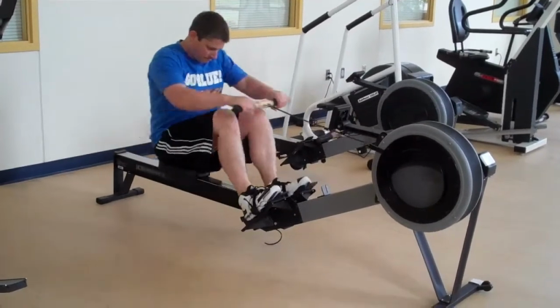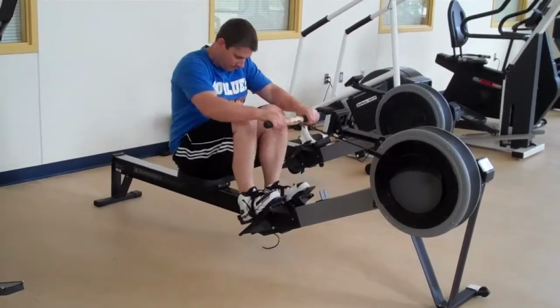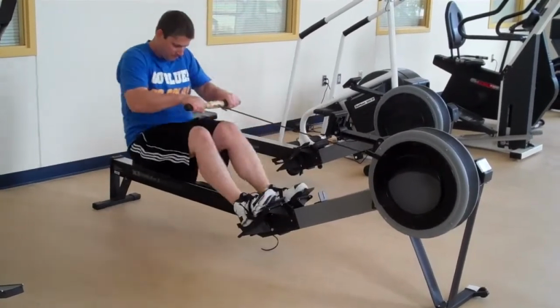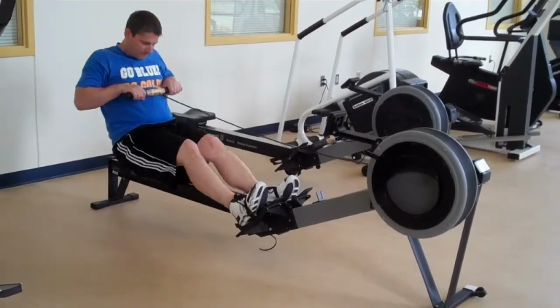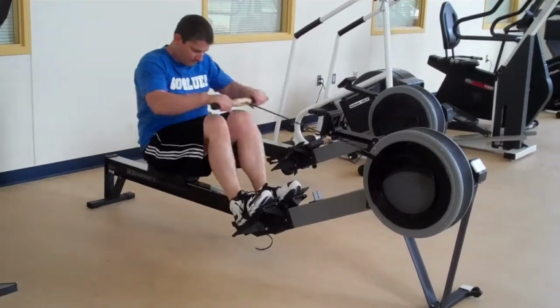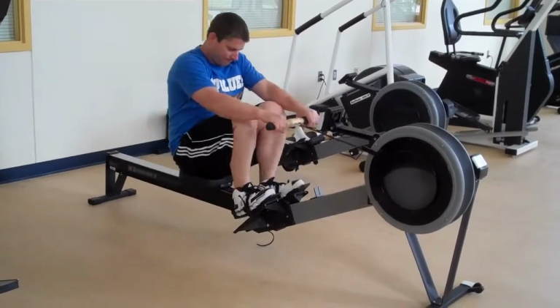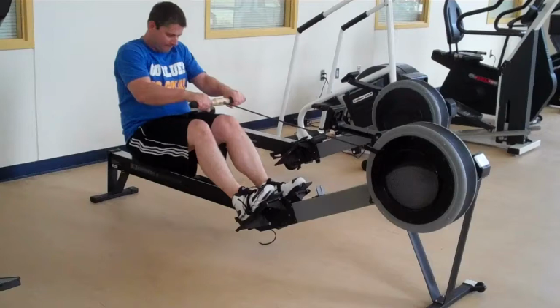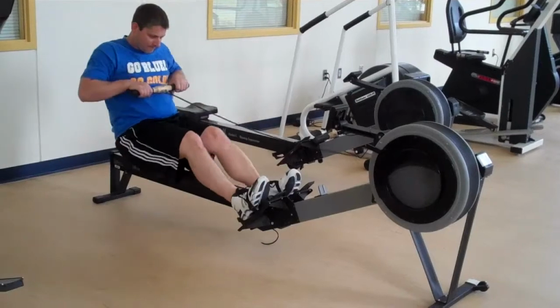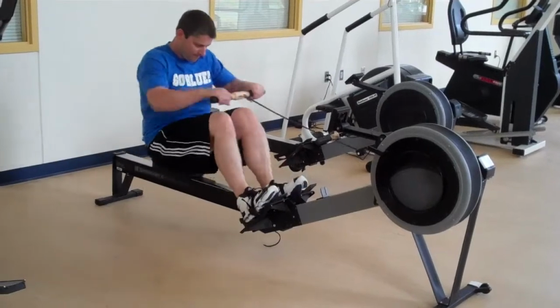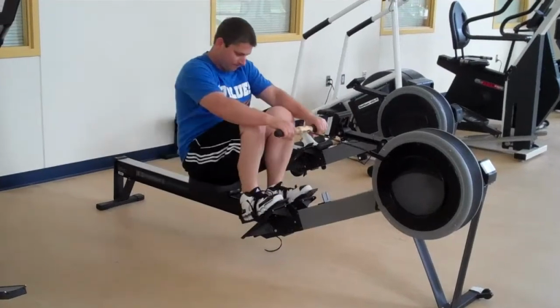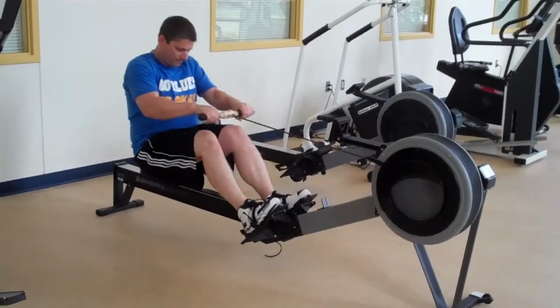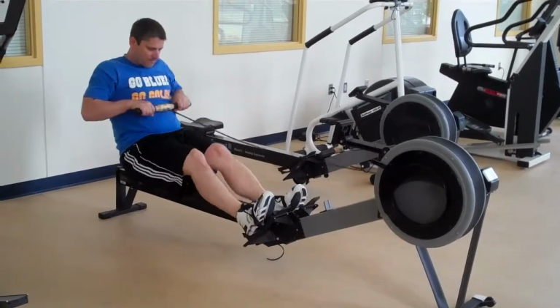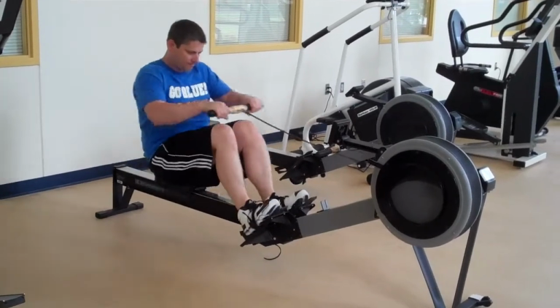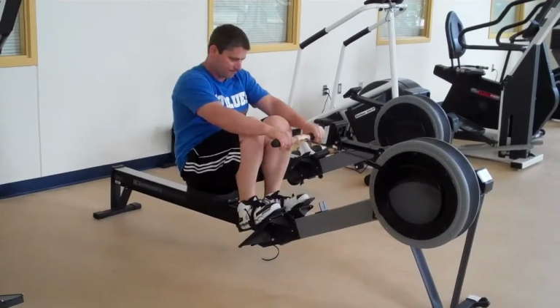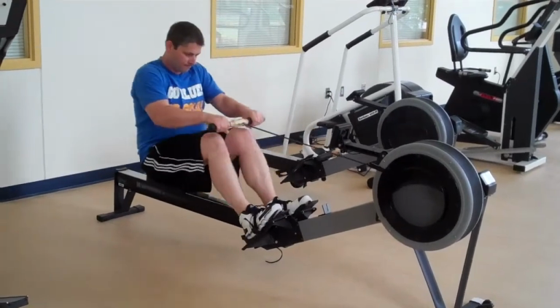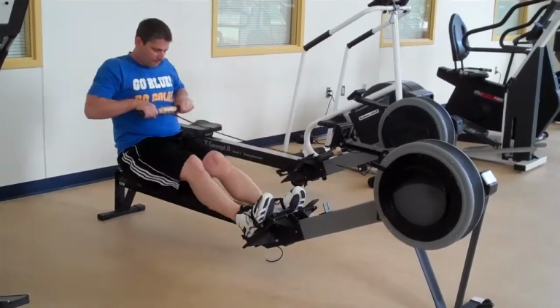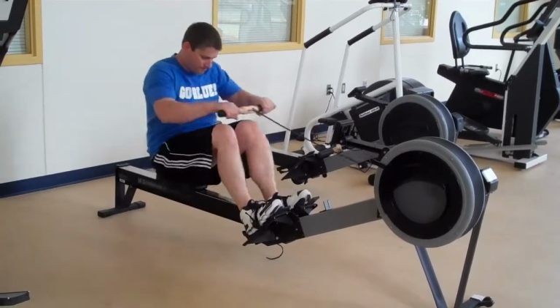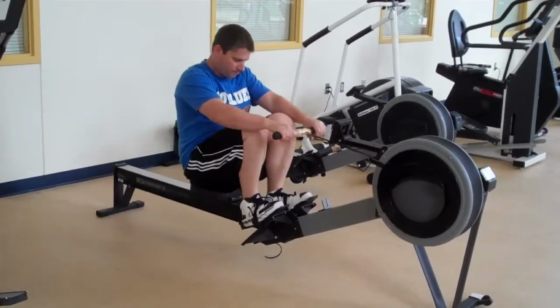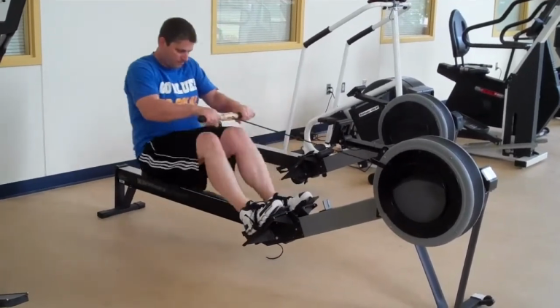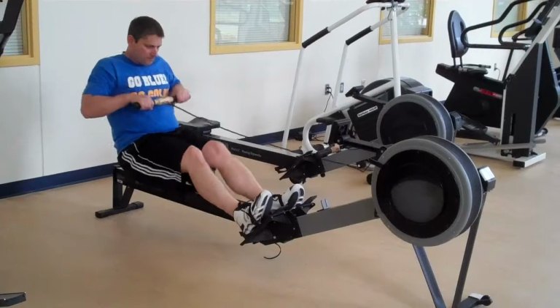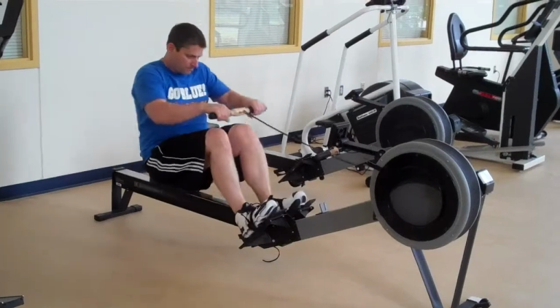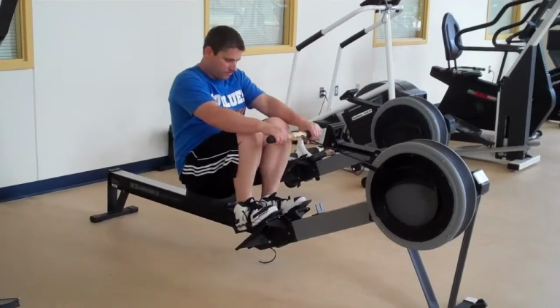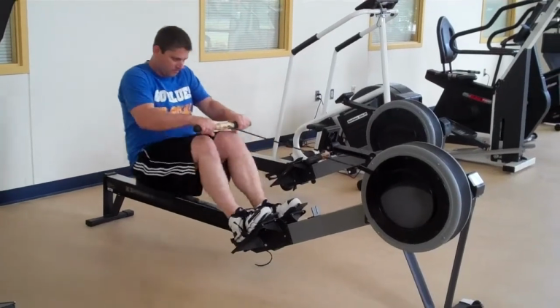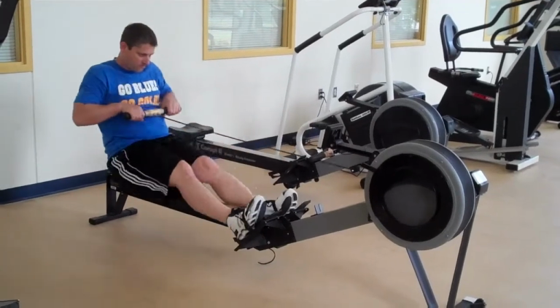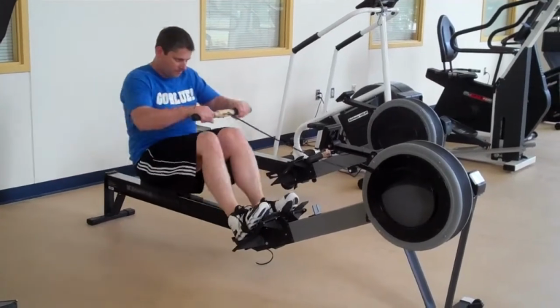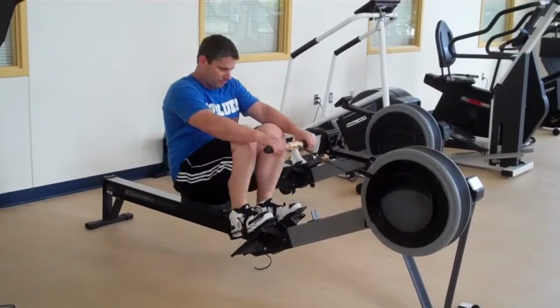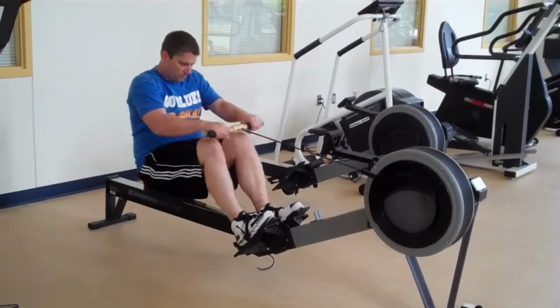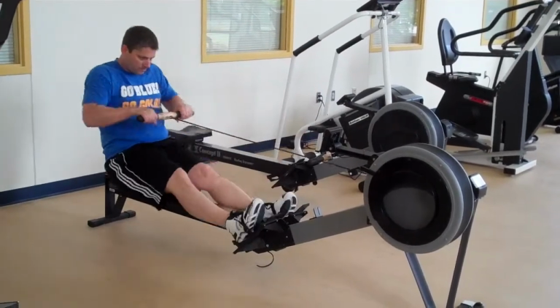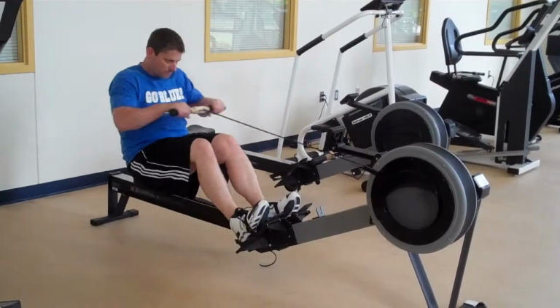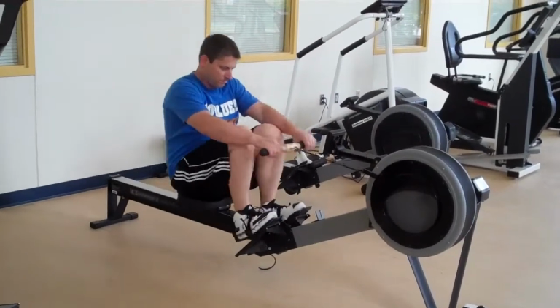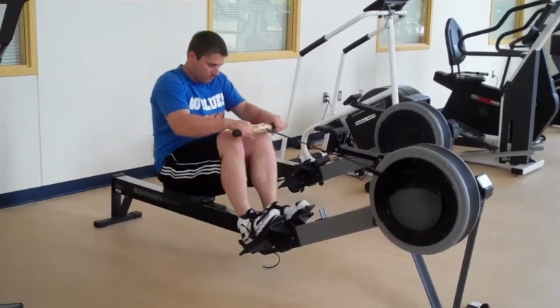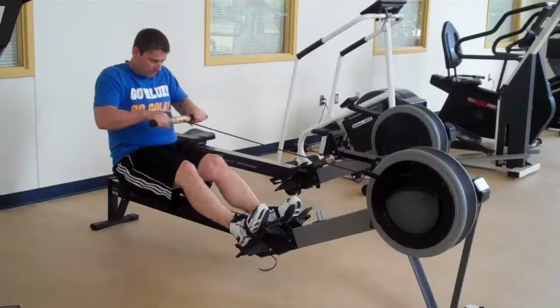Sitting up fairly straight, you also get some resistance work with your arms and a little bit with your legs. There is a control panel, but it simply shows you distance — there's nothing to set.